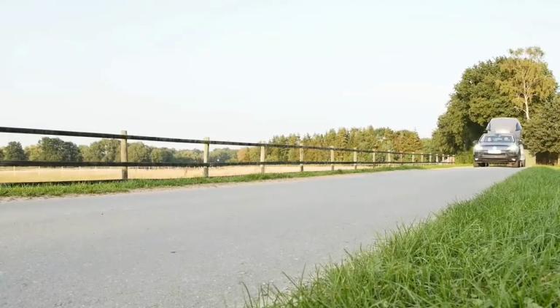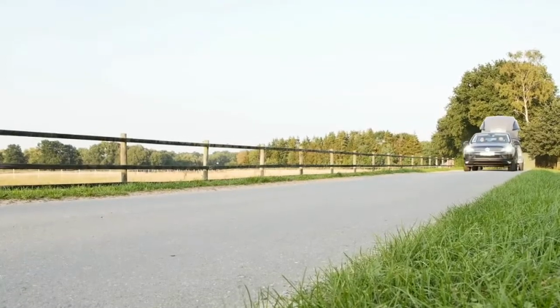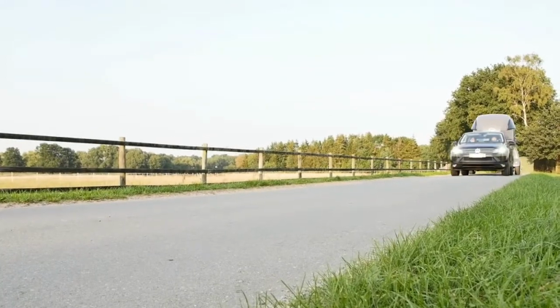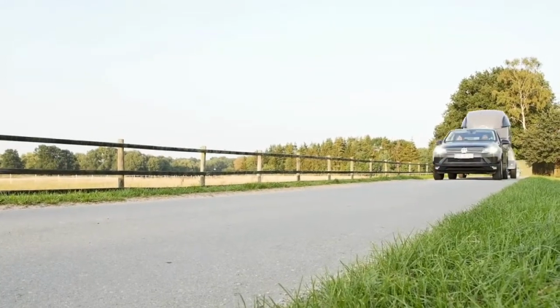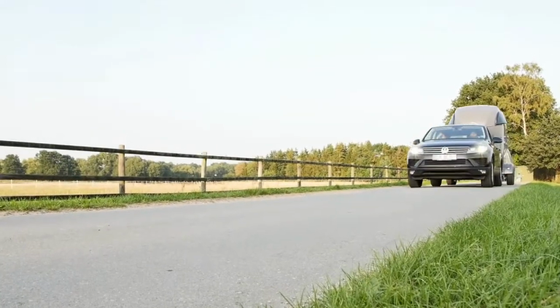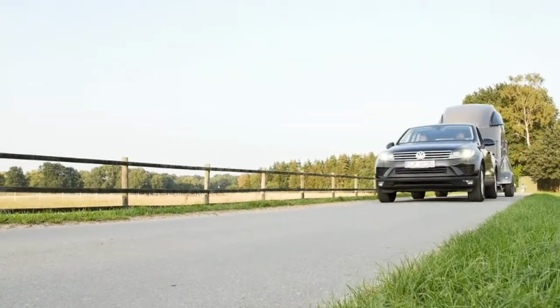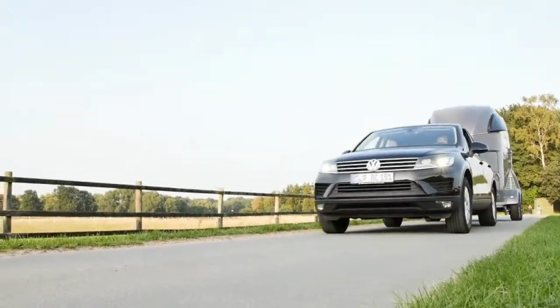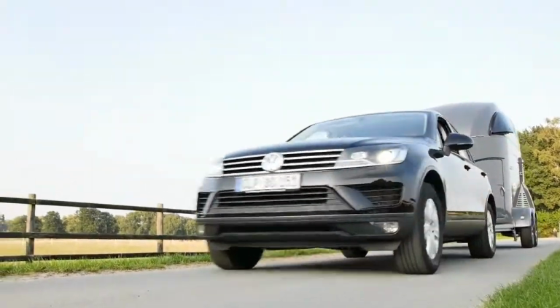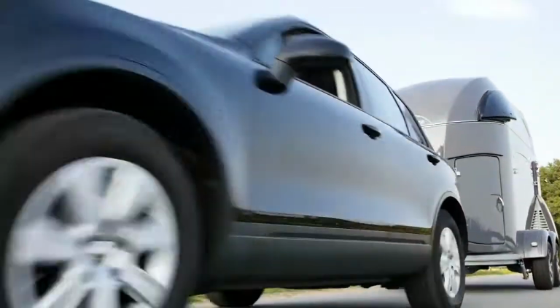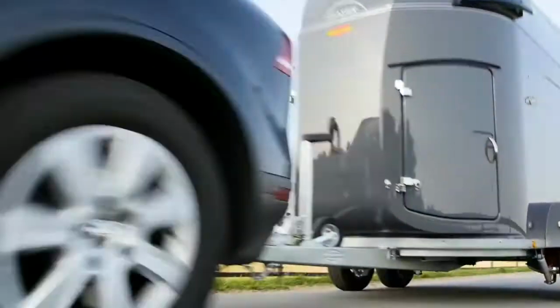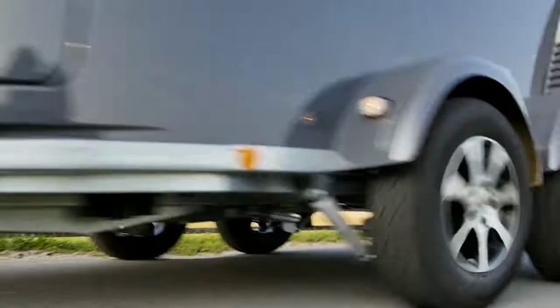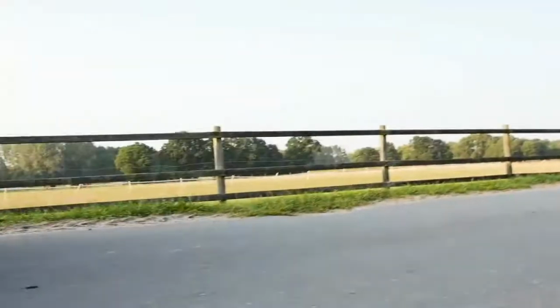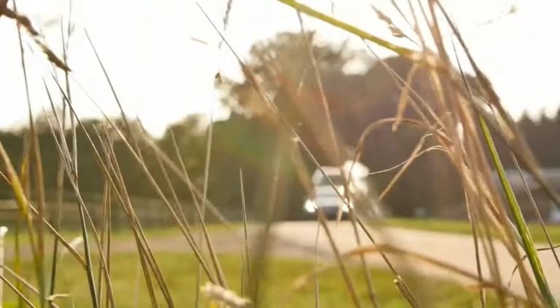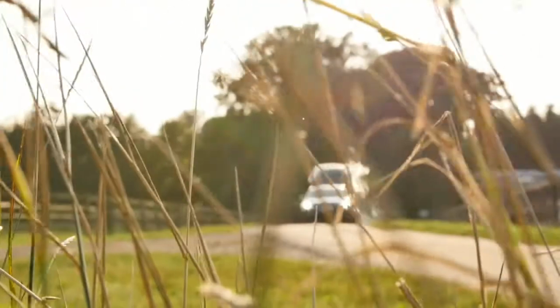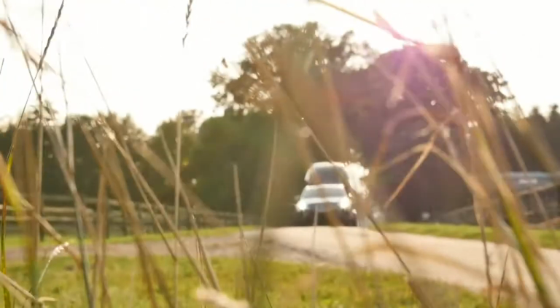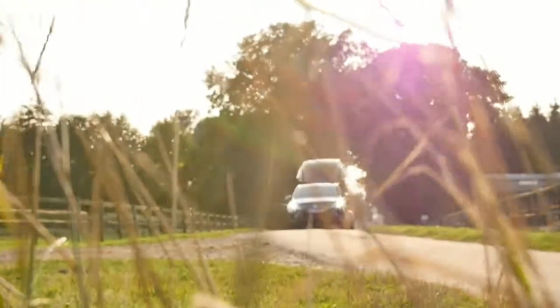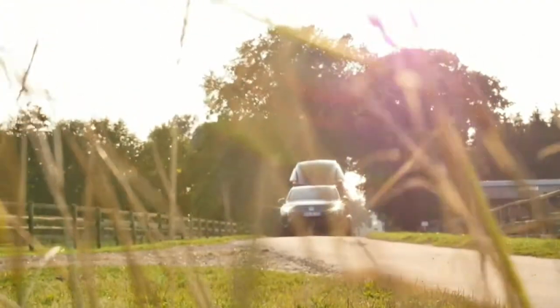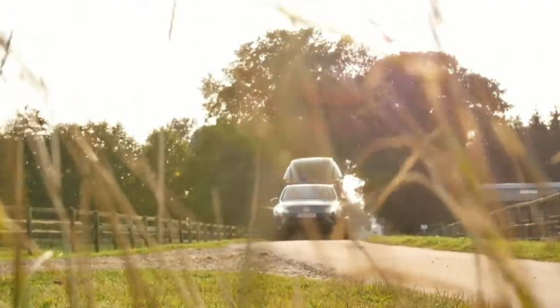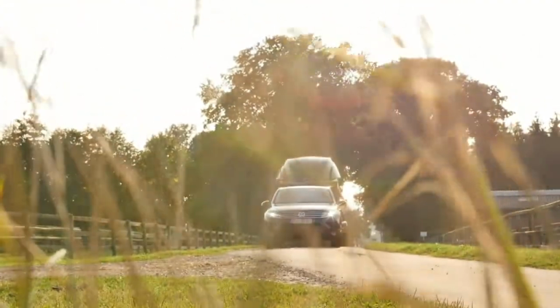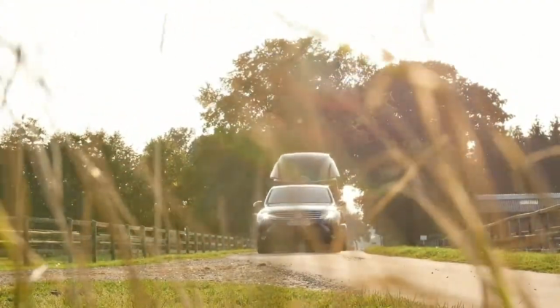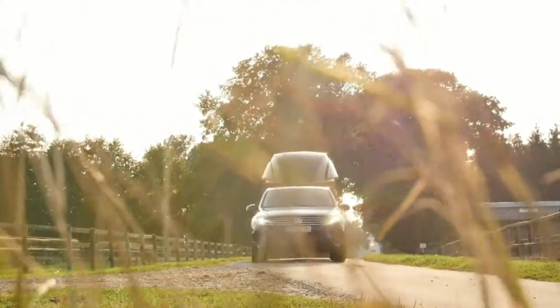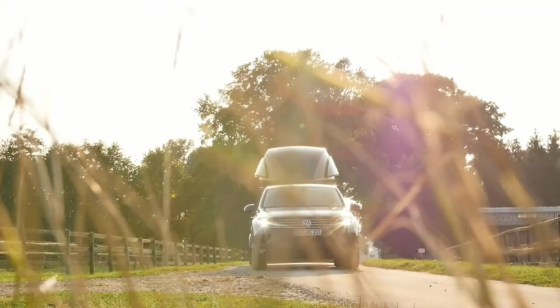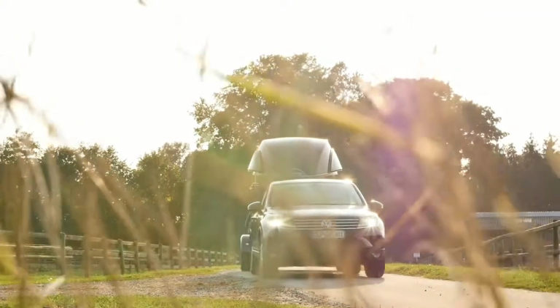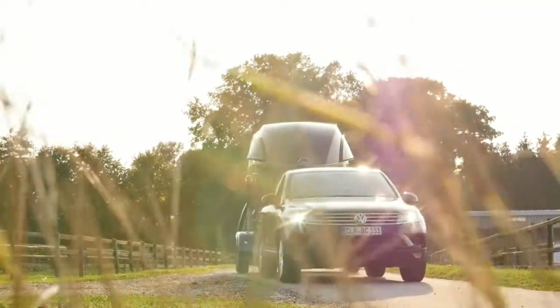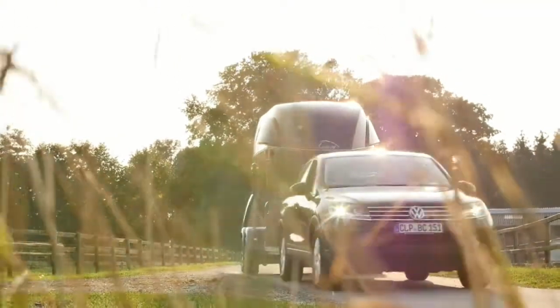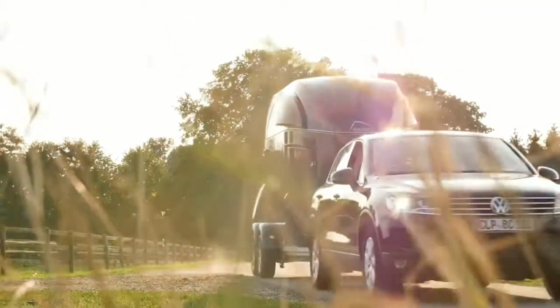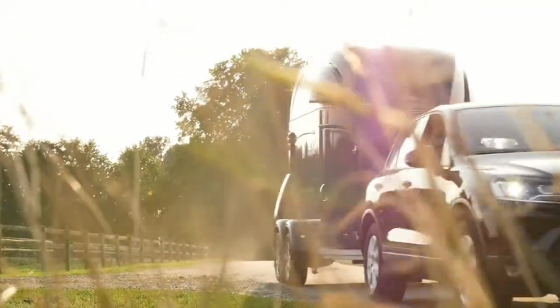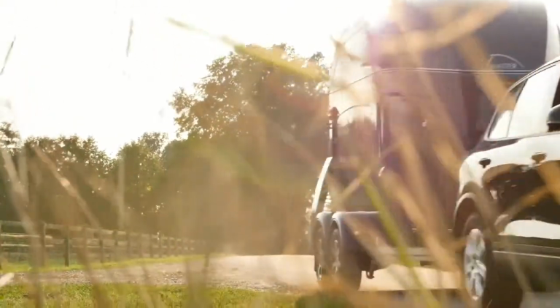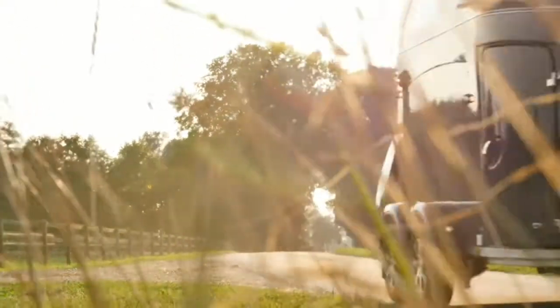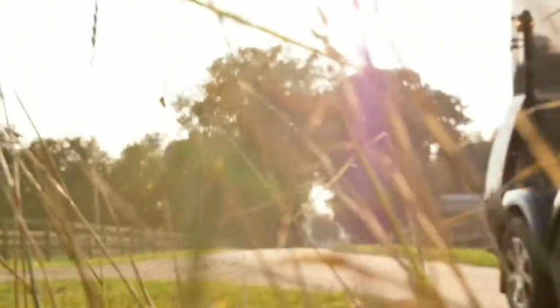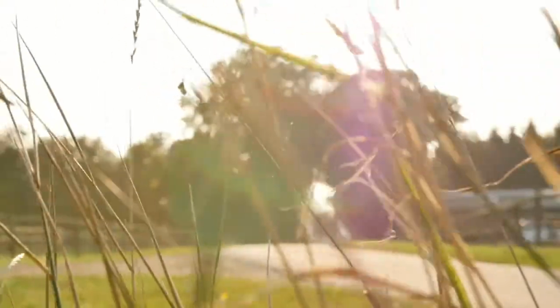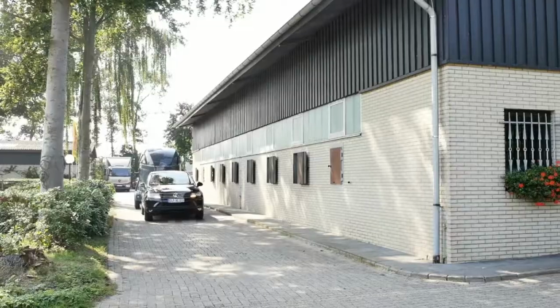Advanced suspension systems keep road chatter at the road for a smoother, quieter ride for your horses. Aerodynamic roof lines change airflow to reduce drag and sway. Easier on your engine to pull and easier on your gas tank.